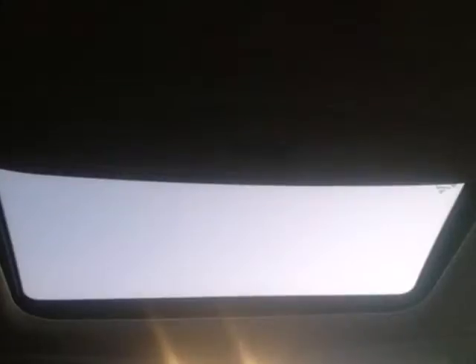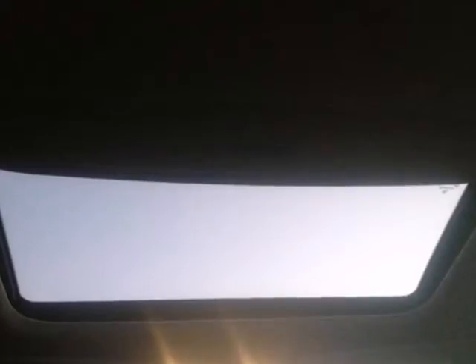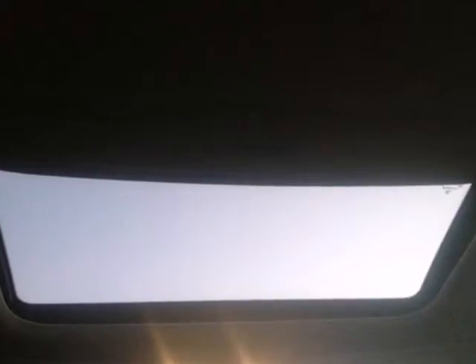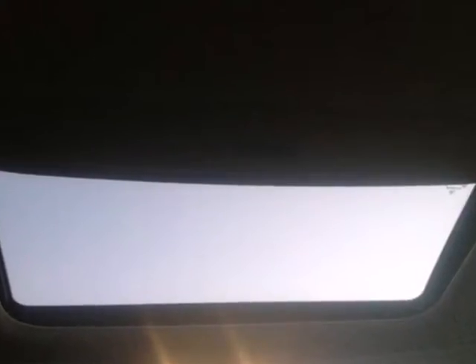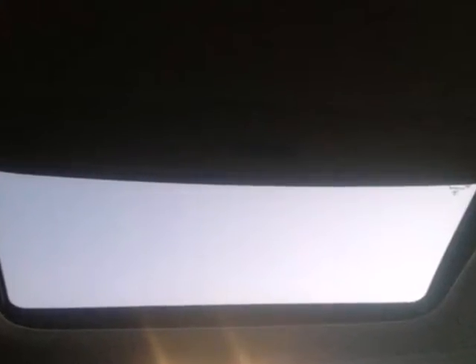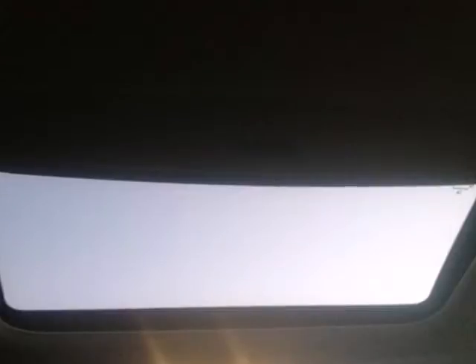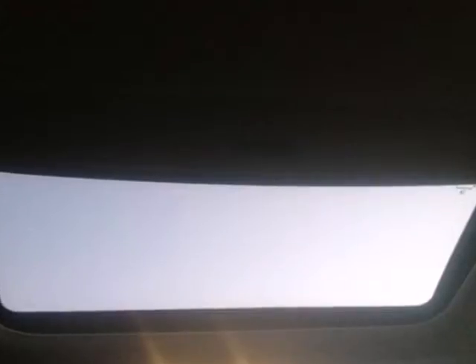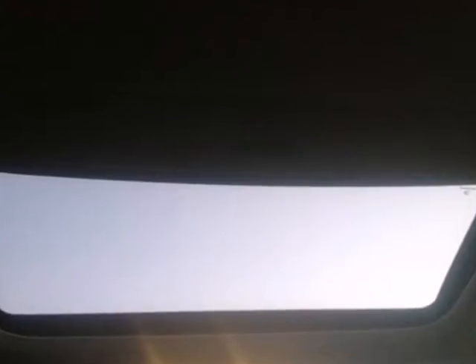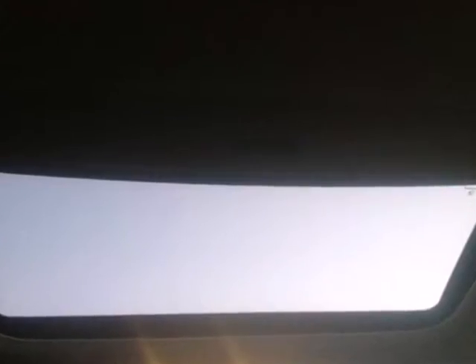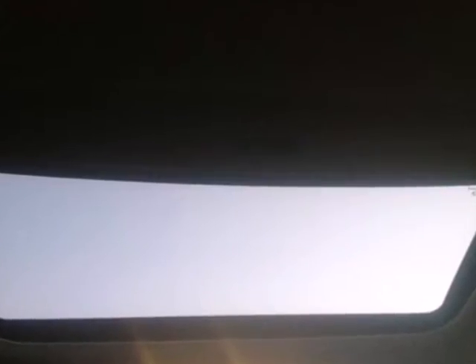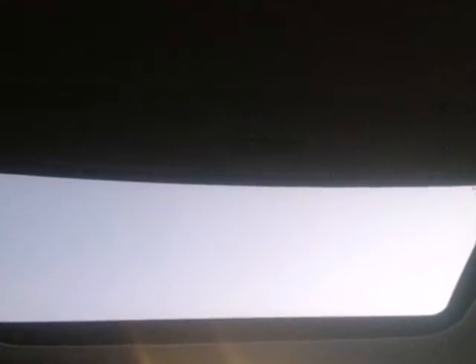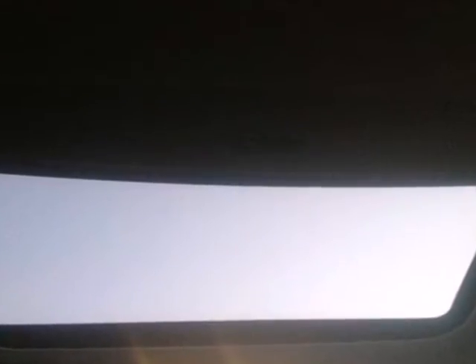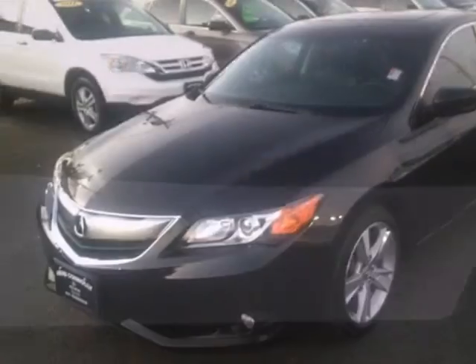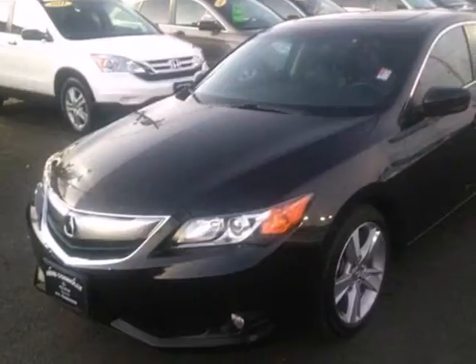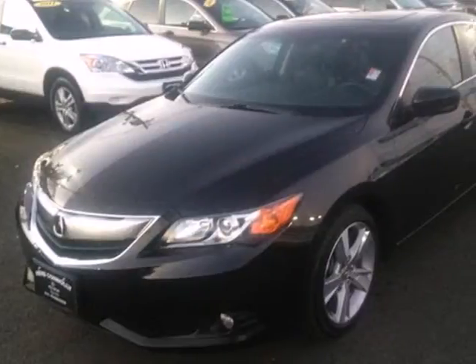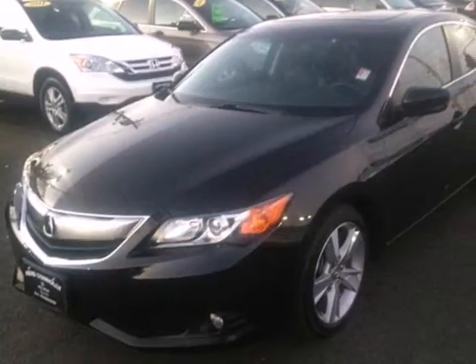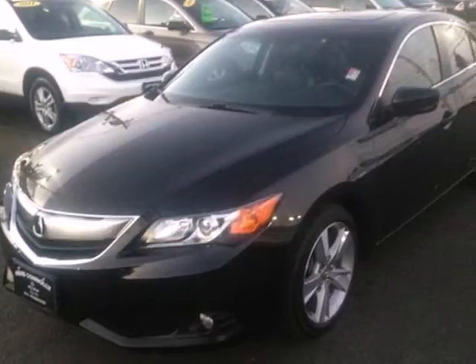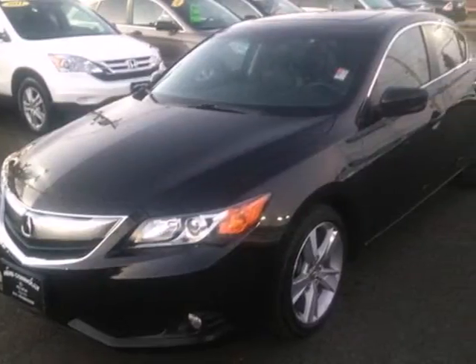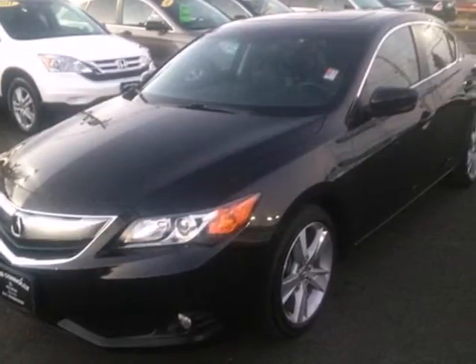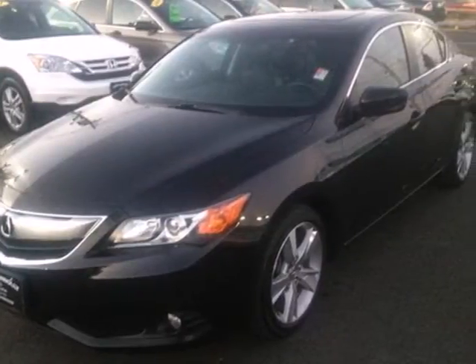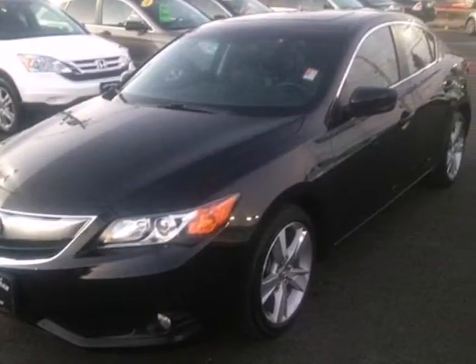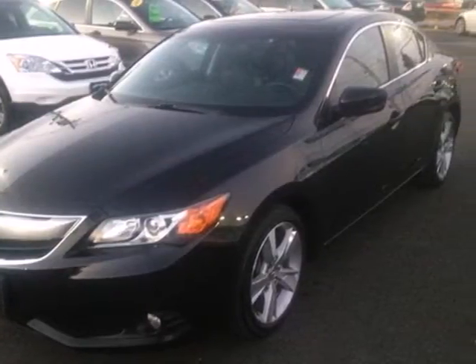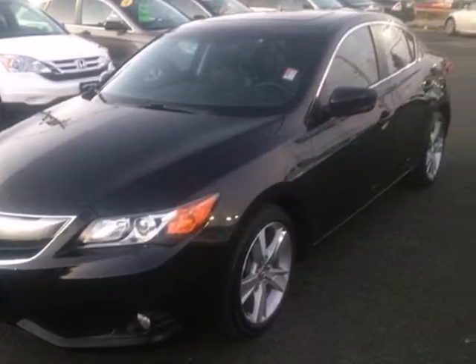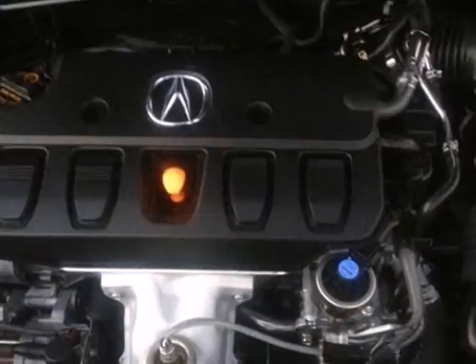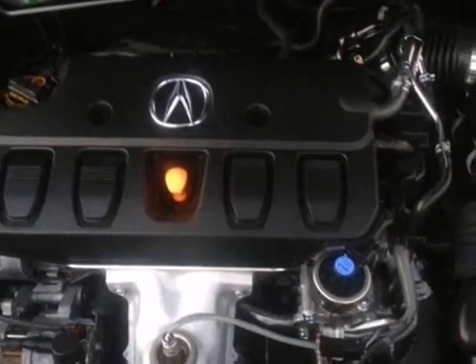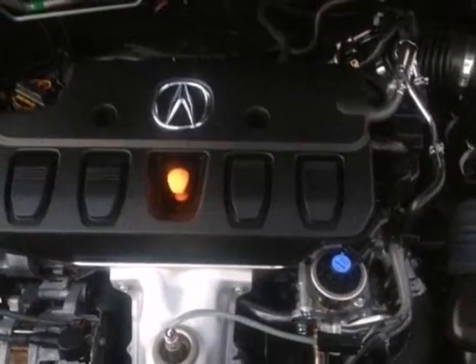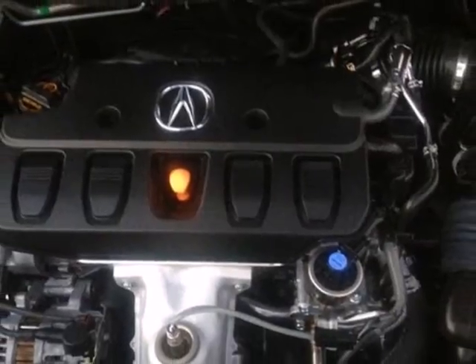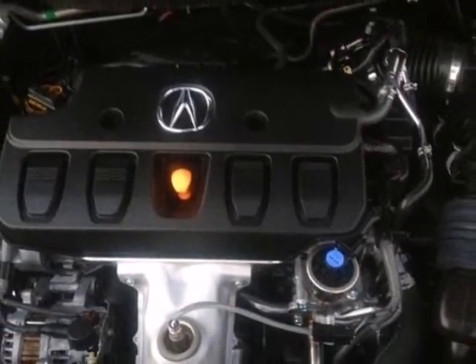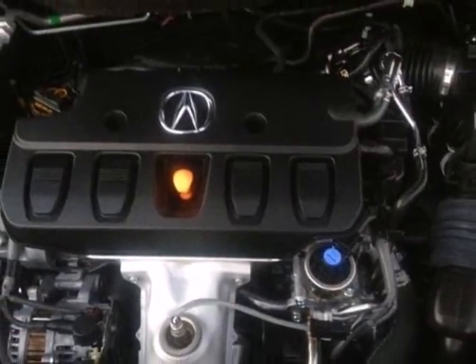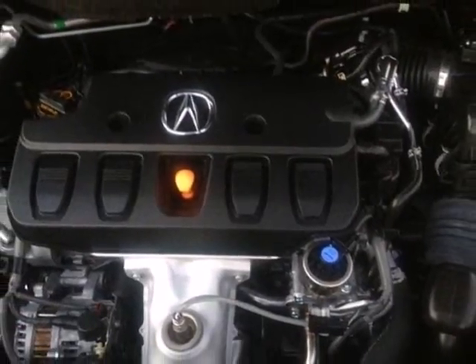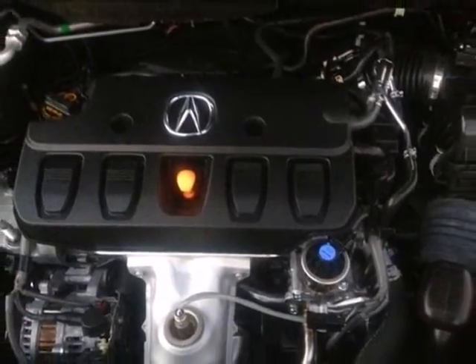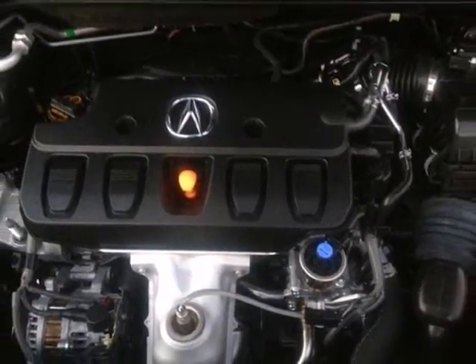While you do, leave it to the ILX to embrace driving safety with vehicle stability assist, a tire pressure monitoring system, and multiple airbags.